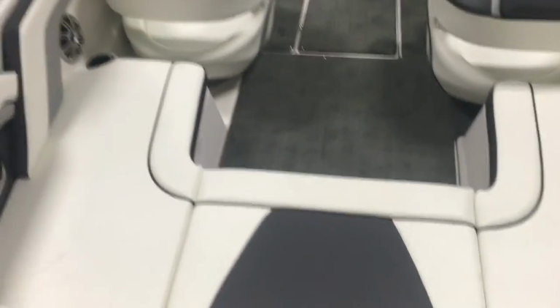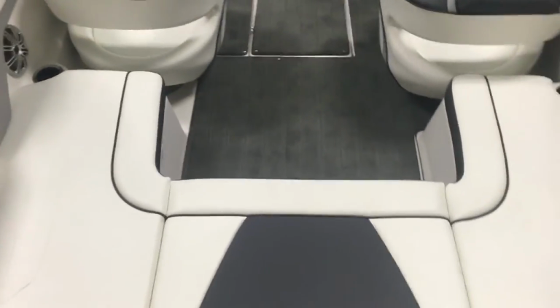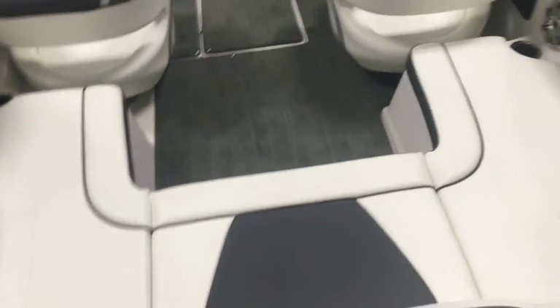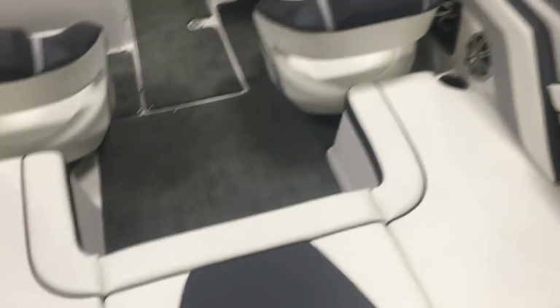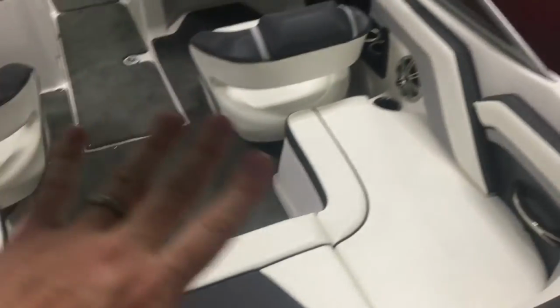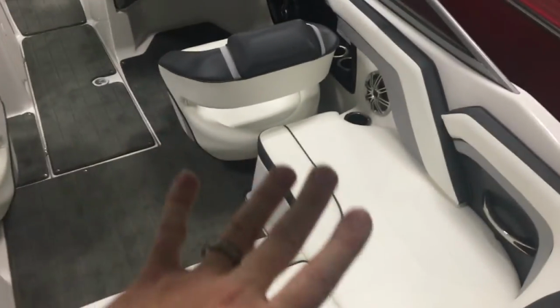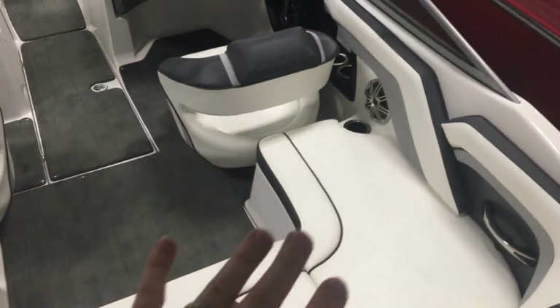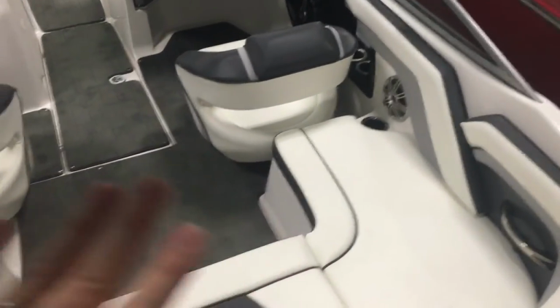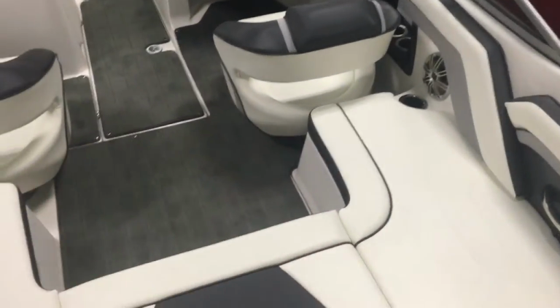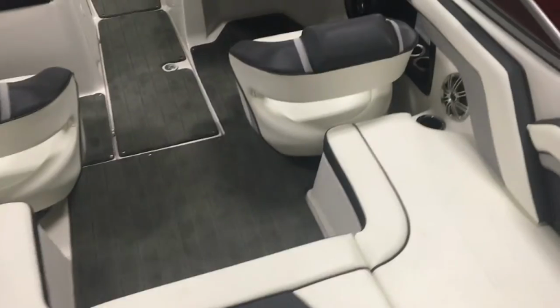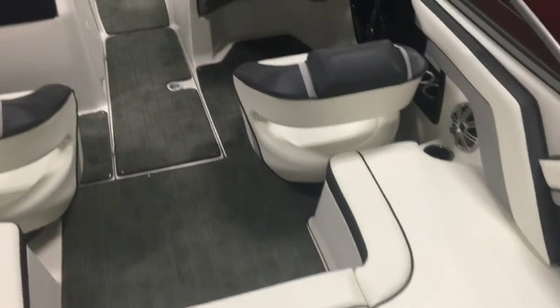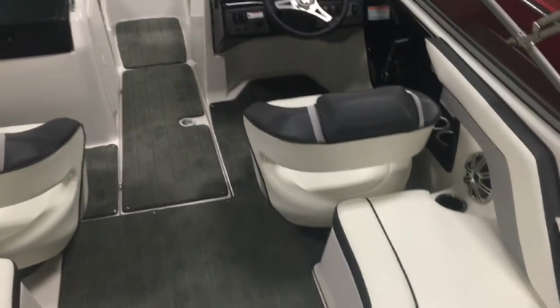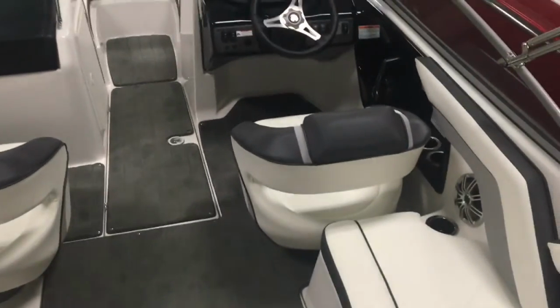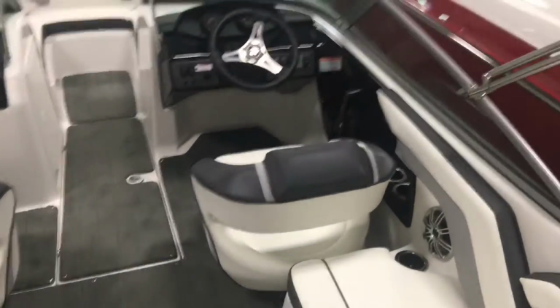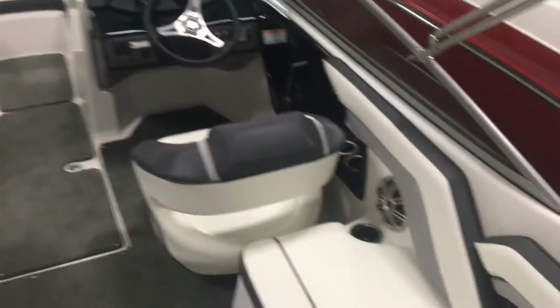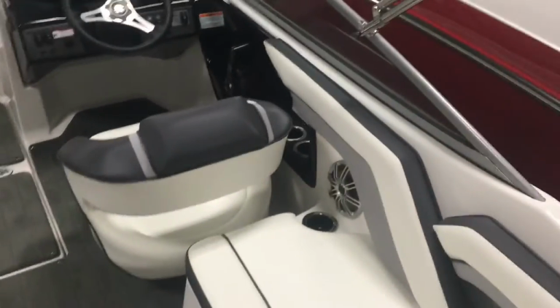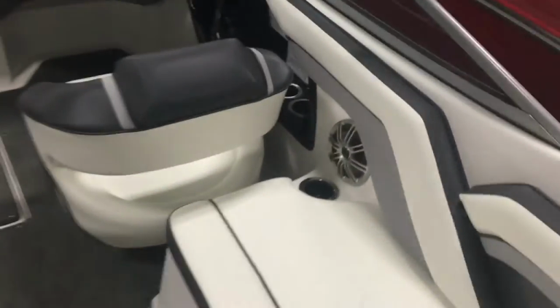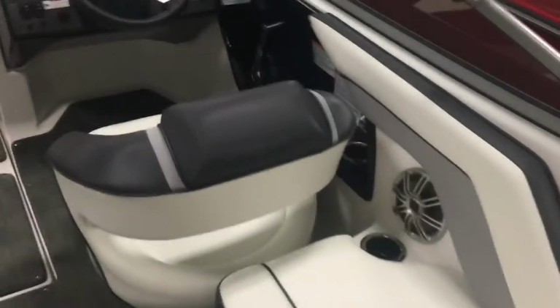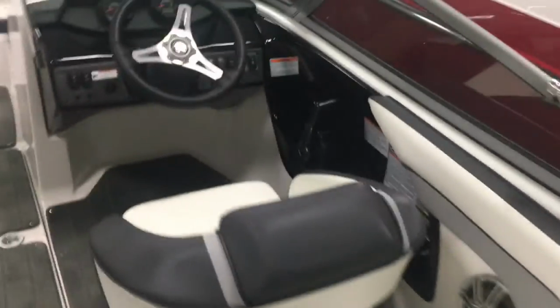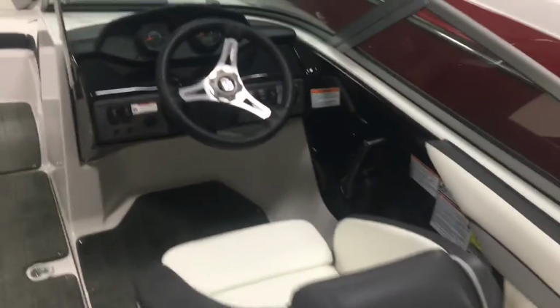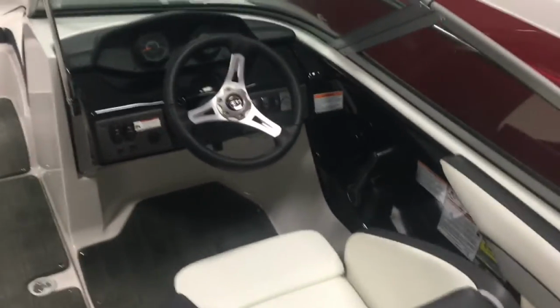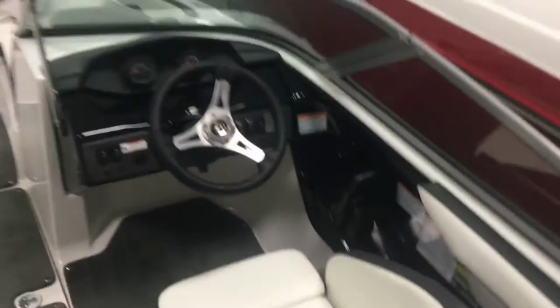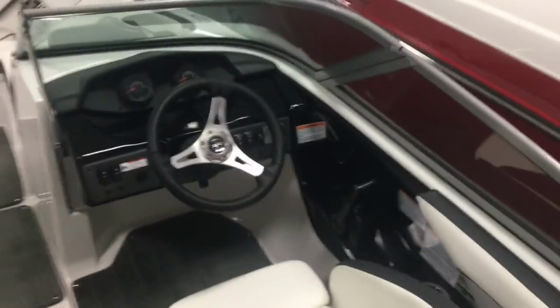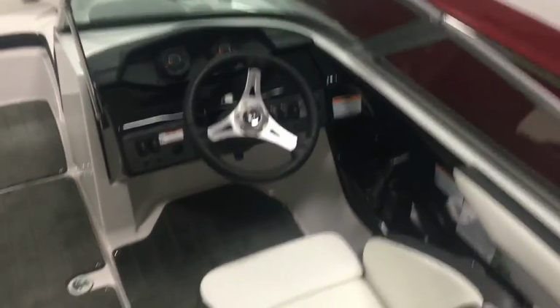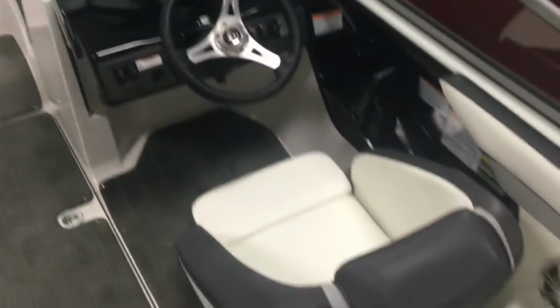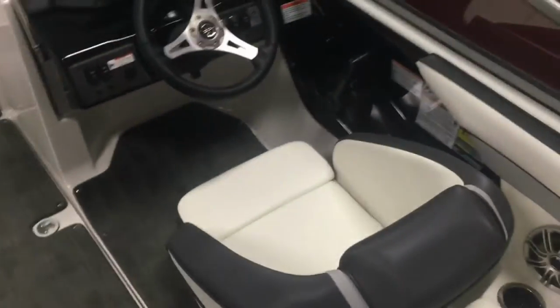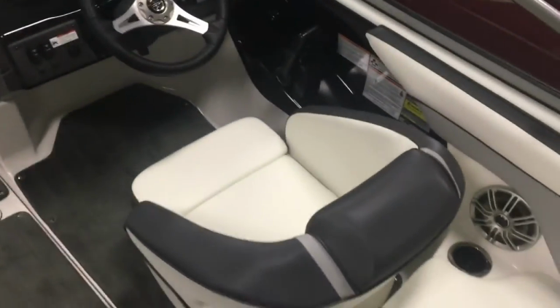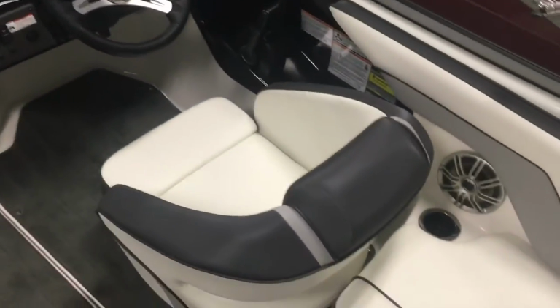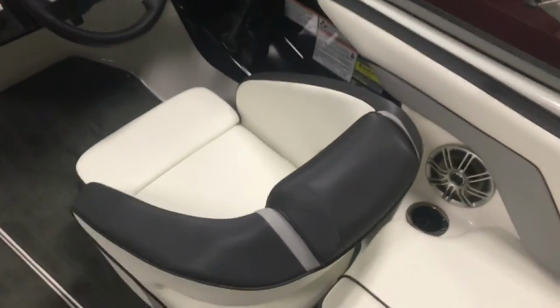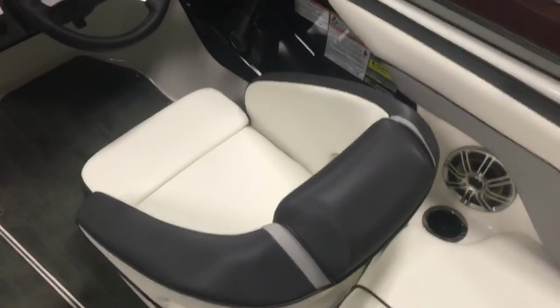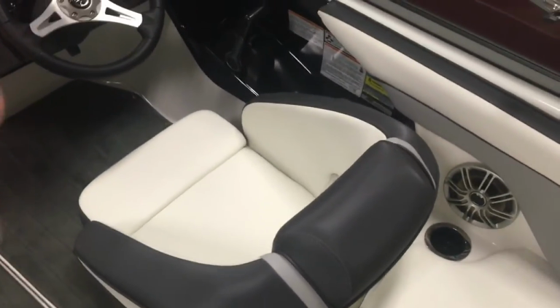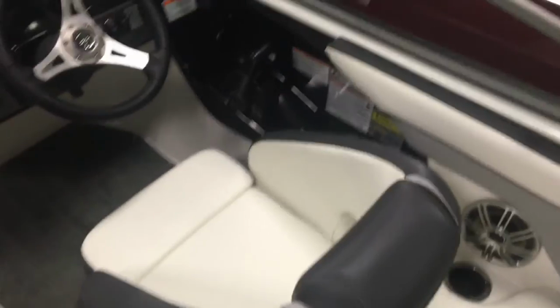A big U-shaped seating gives you a lot of storage. Nice amount of seating, again, for a 19-foot boat. This thing is roomy — you really got to come into the showroom and check it out. You've got your captain's chair with the flip-up bolster.